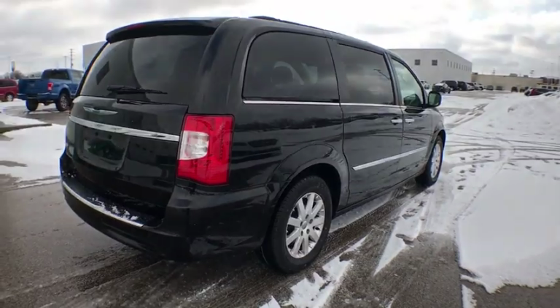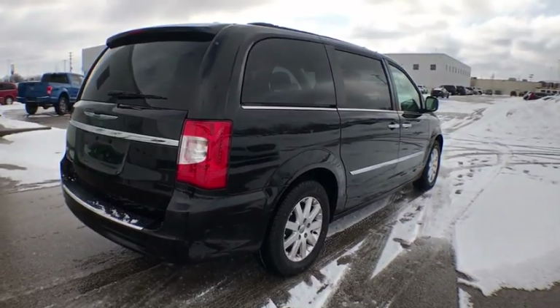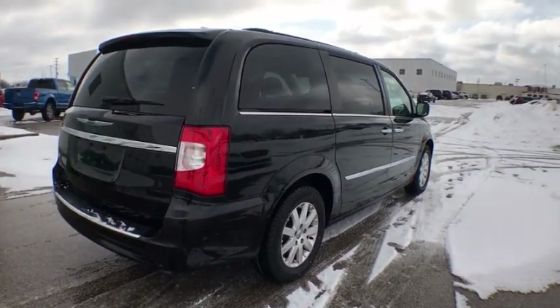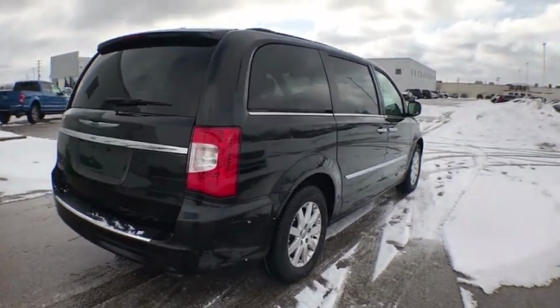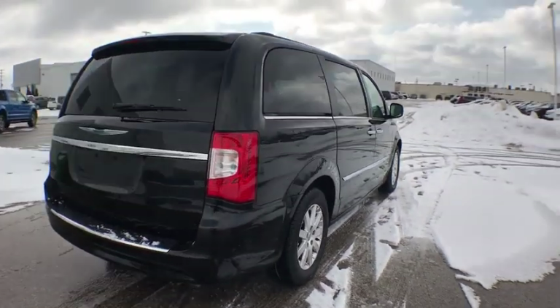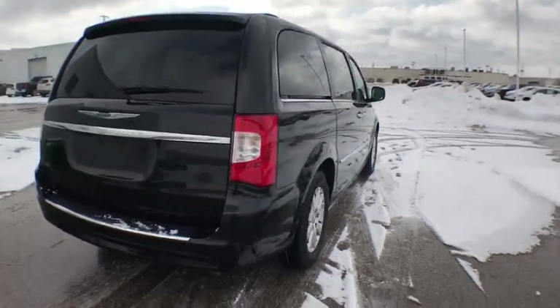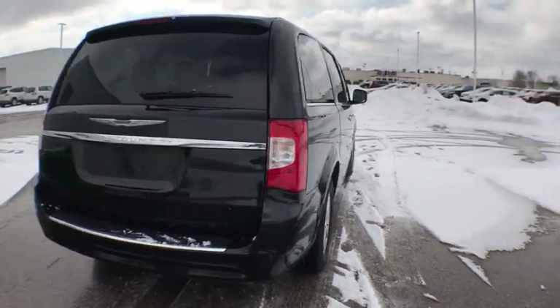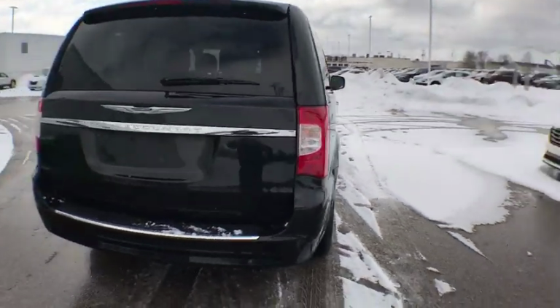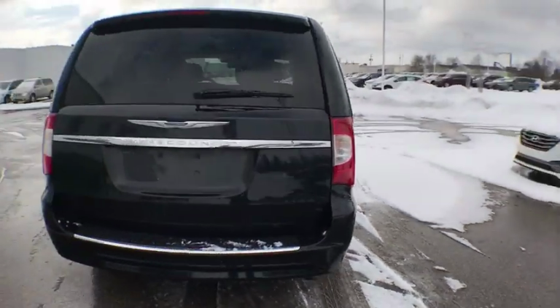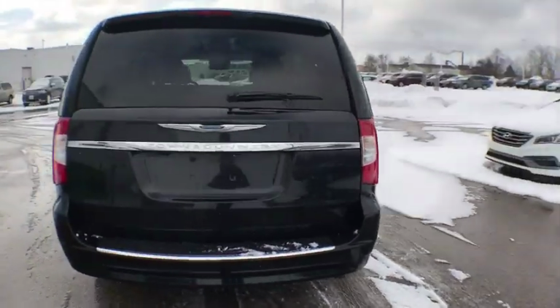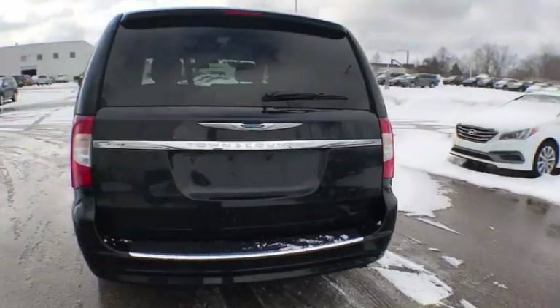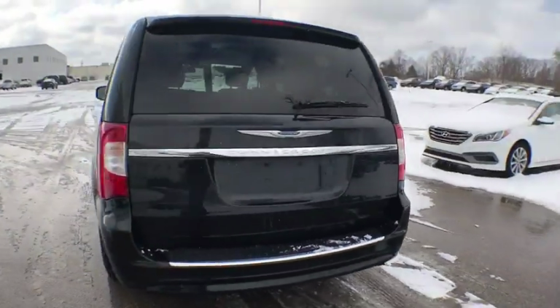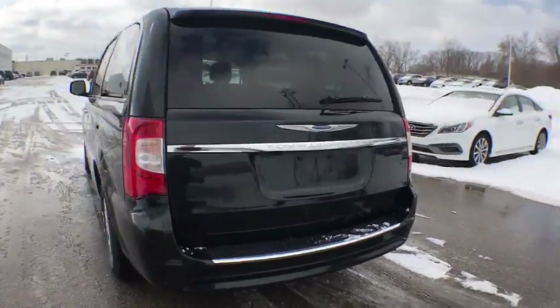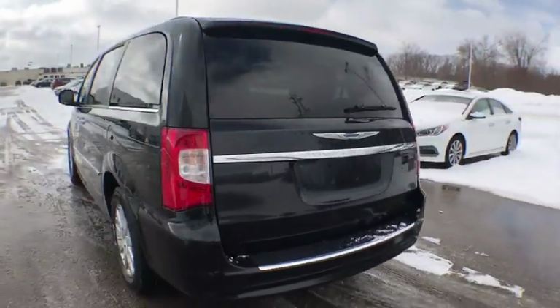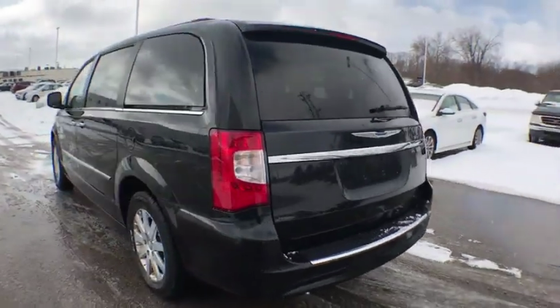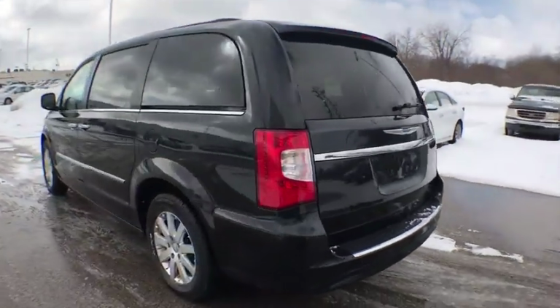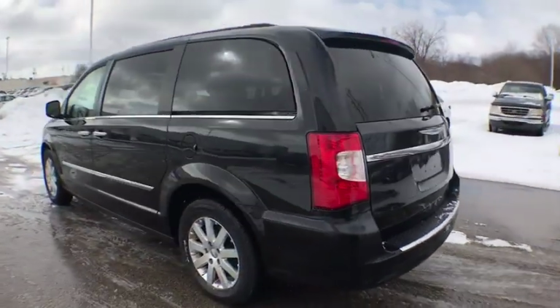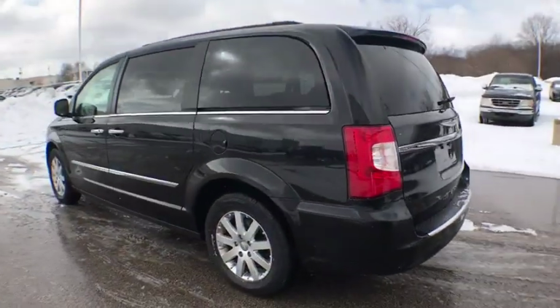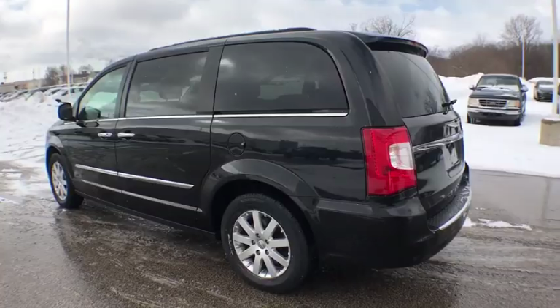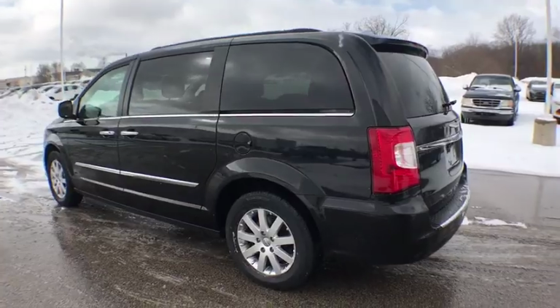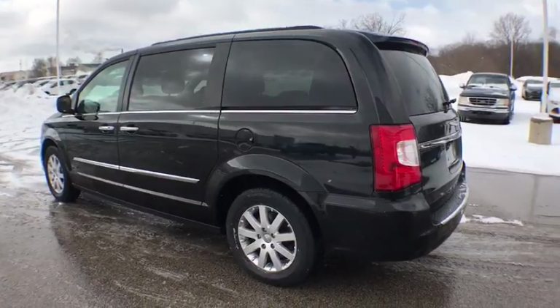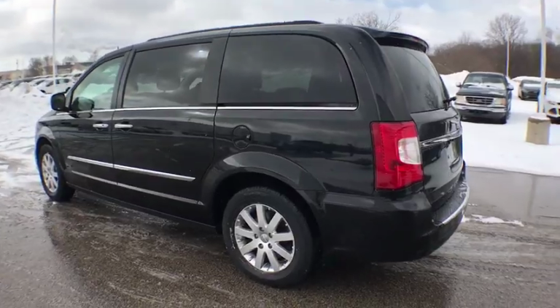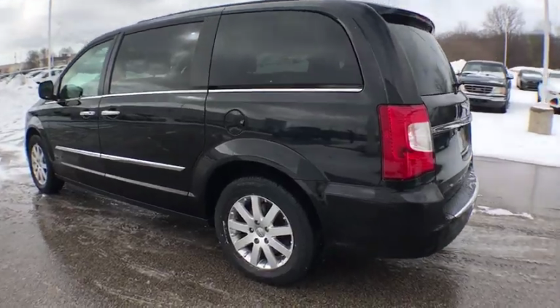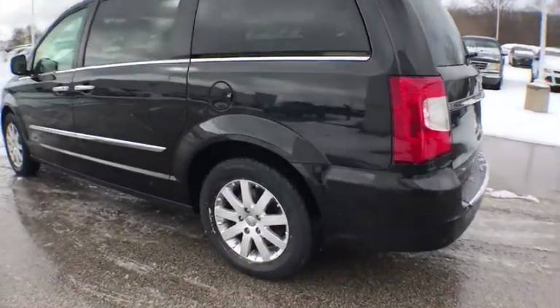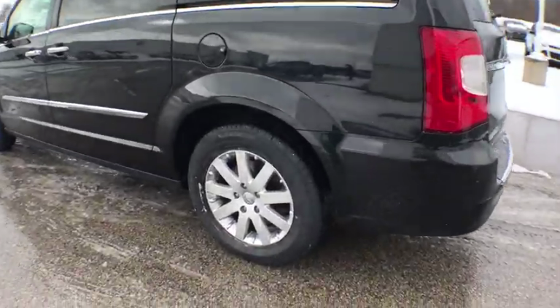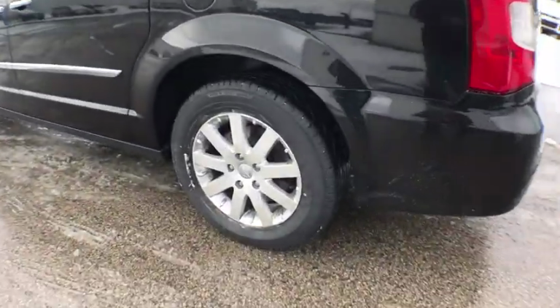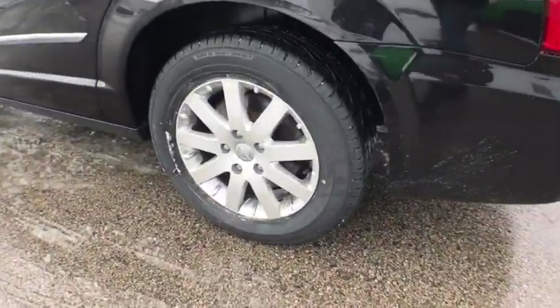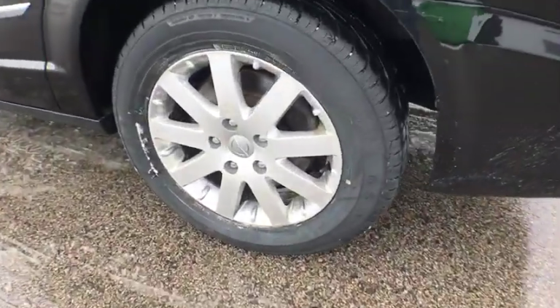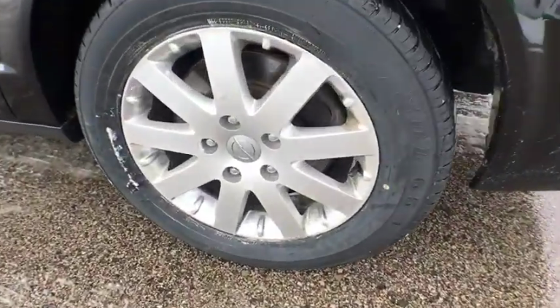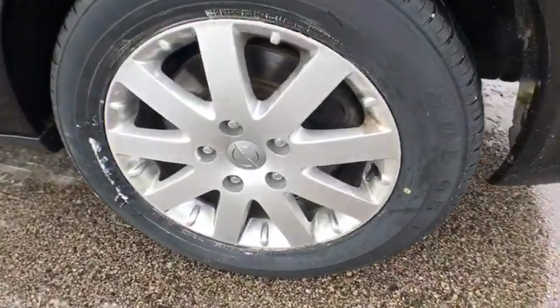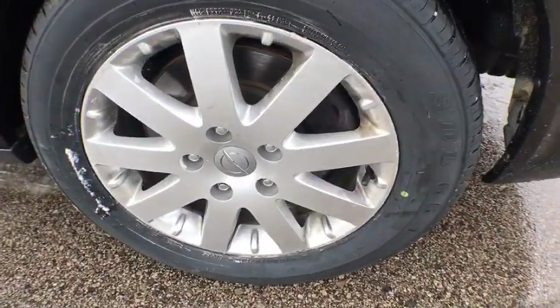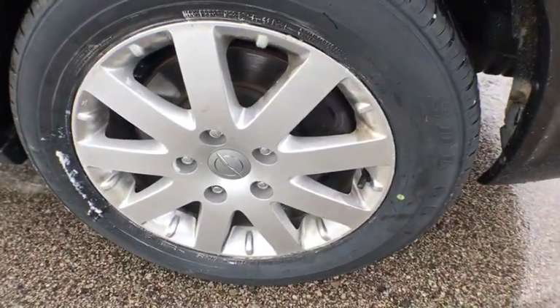Seat seven comfortably and choose from stow-and-go seating or the innovative swivel-and-go seating. This vehicle has less than 95,000 miles.